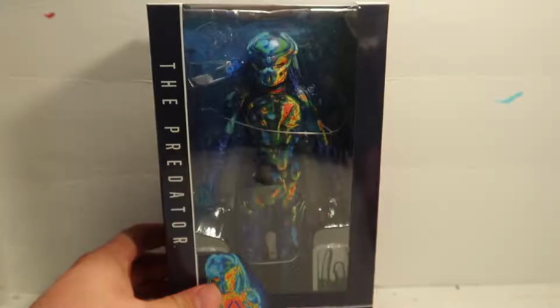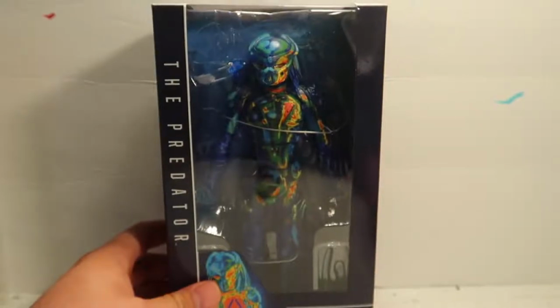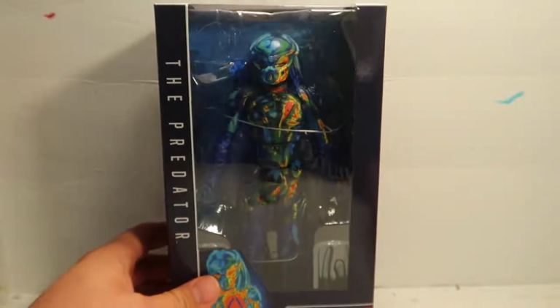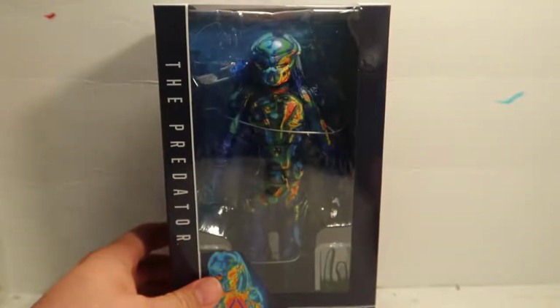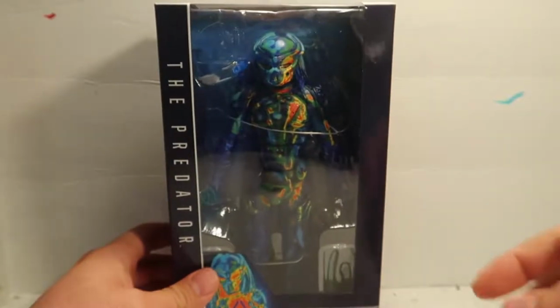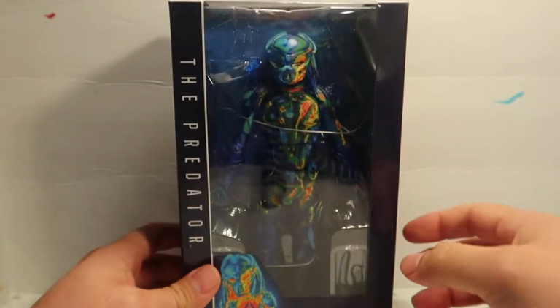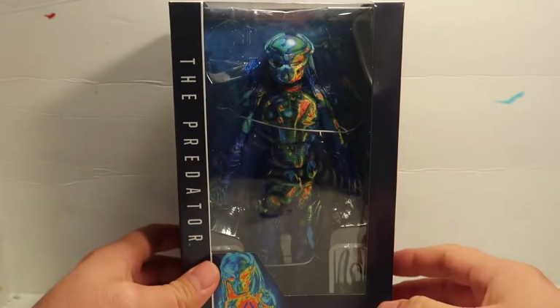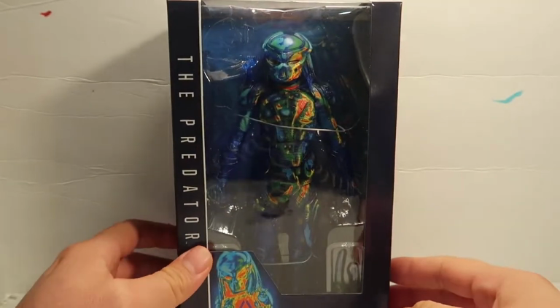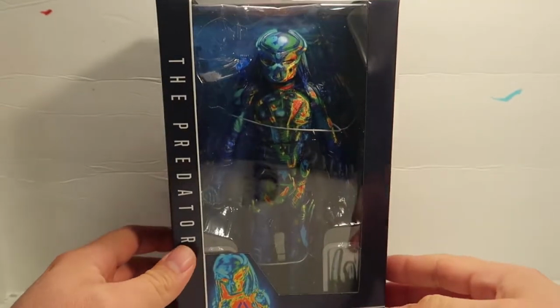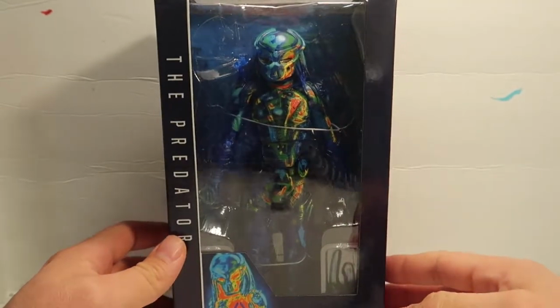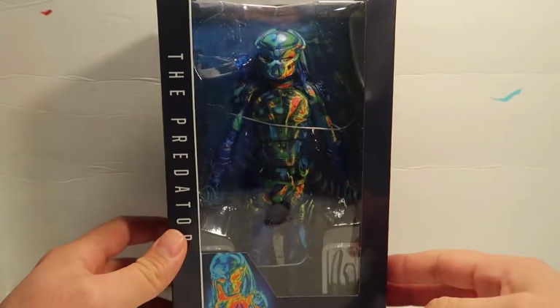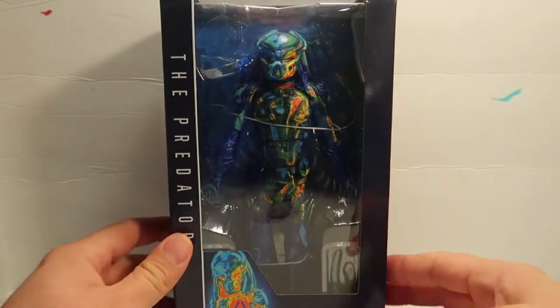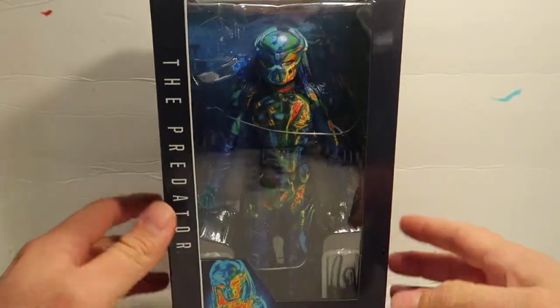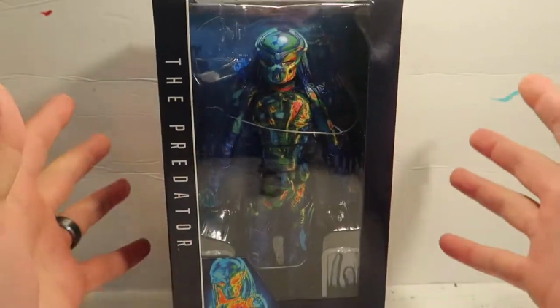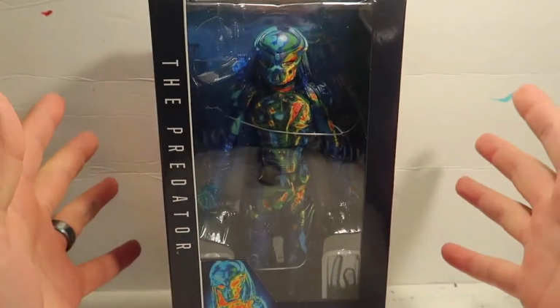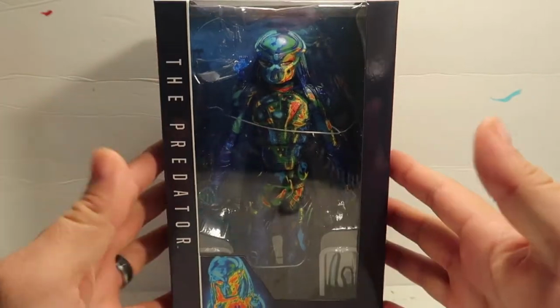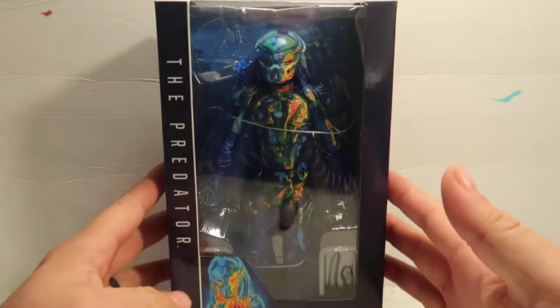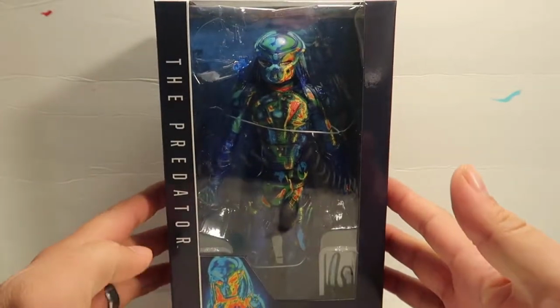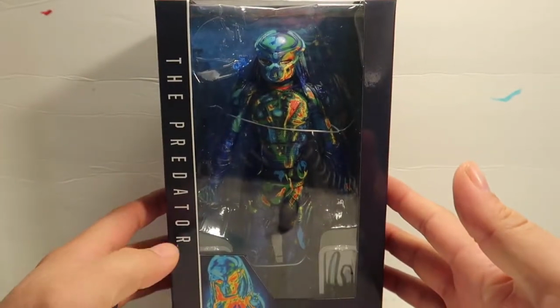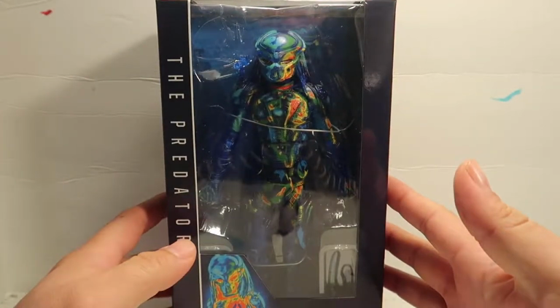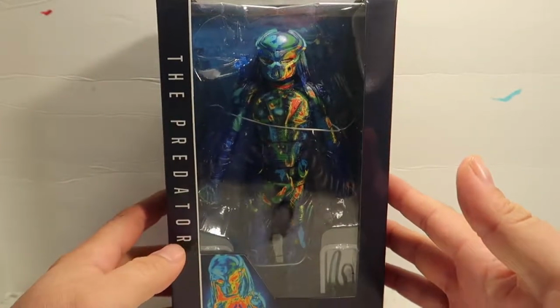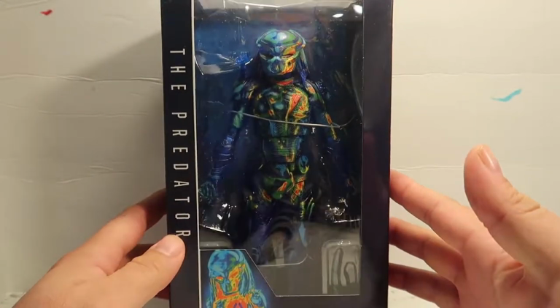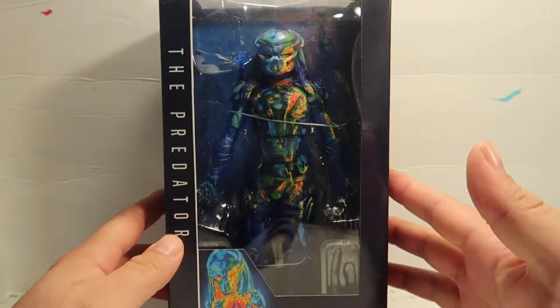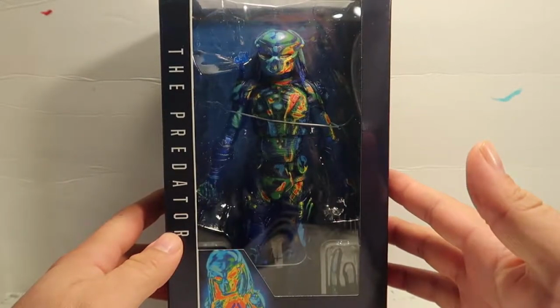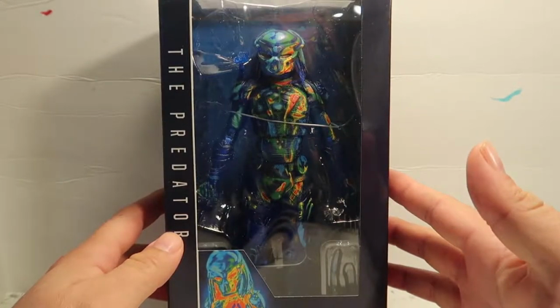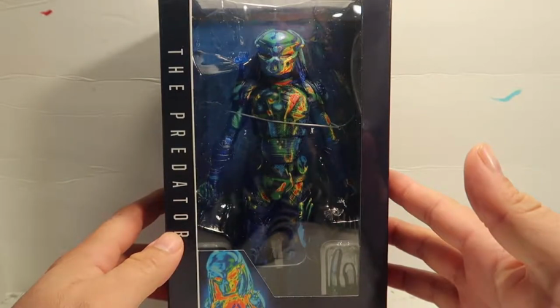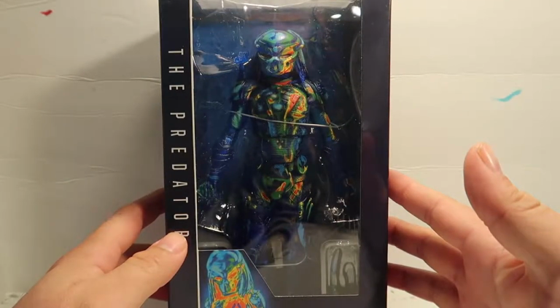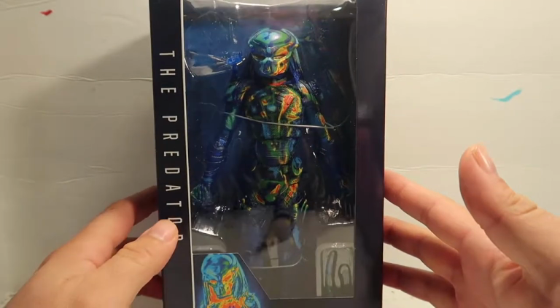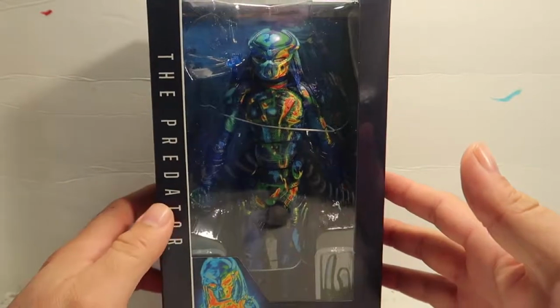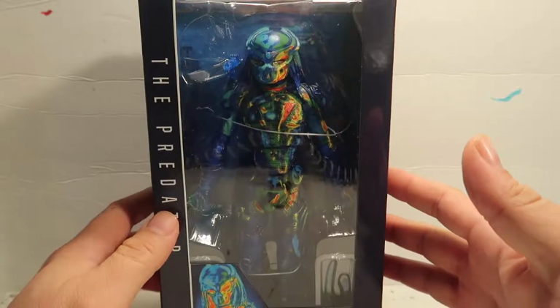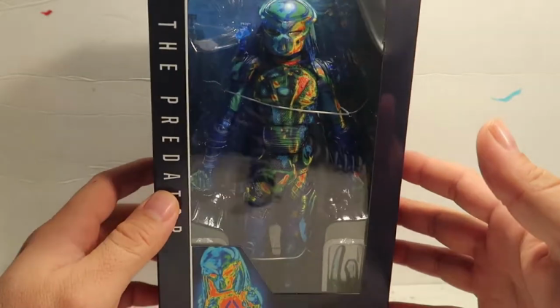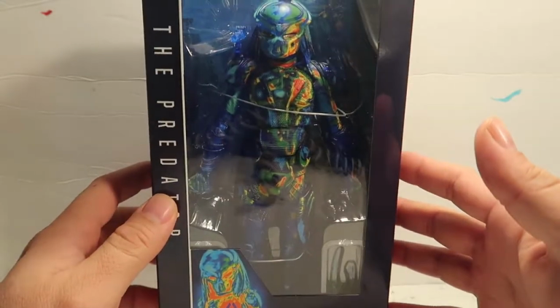Hey guys, welcome to another episode of Recreating. Today we're going to do another unboxing of the new Predator ThermoVision figure from NECA.